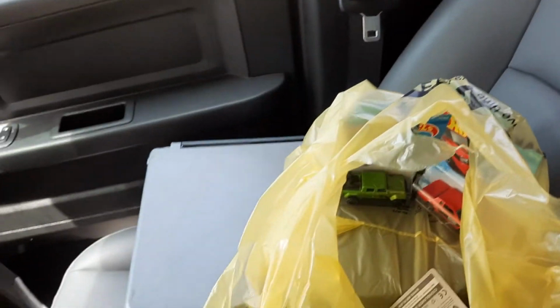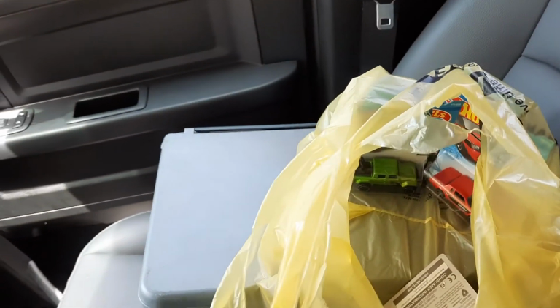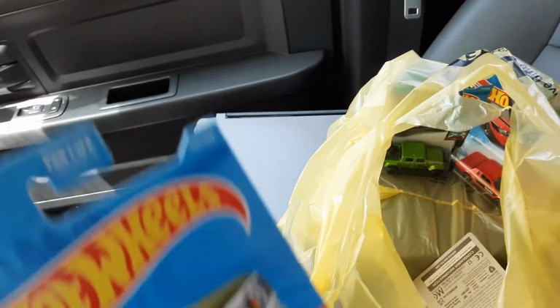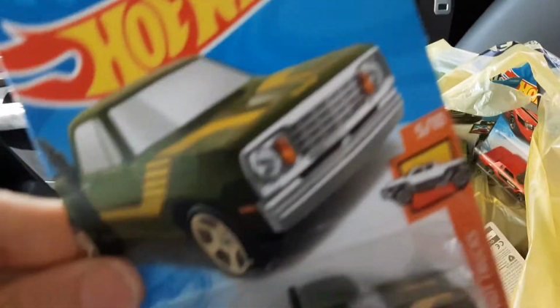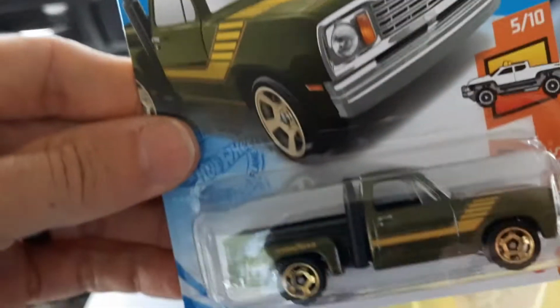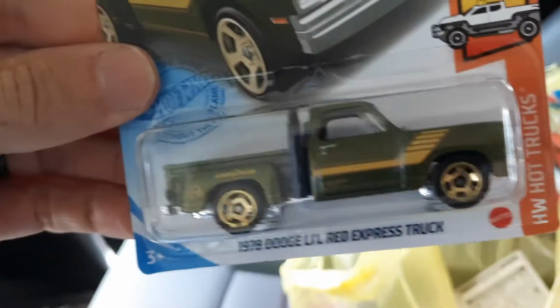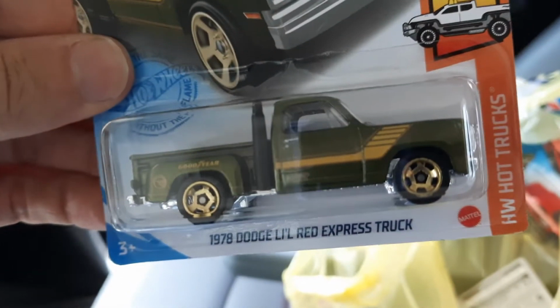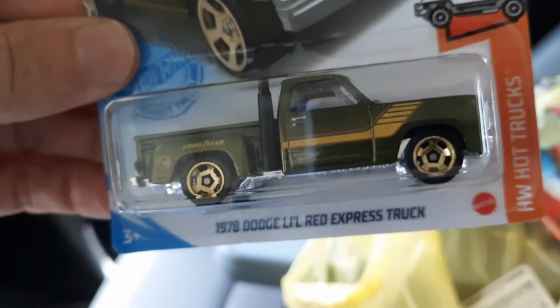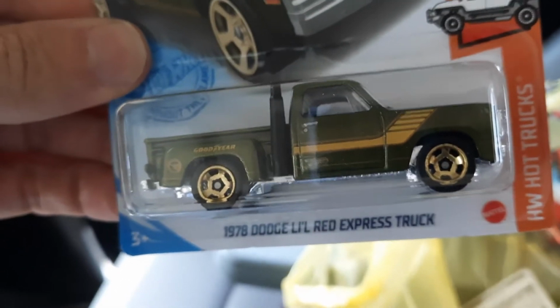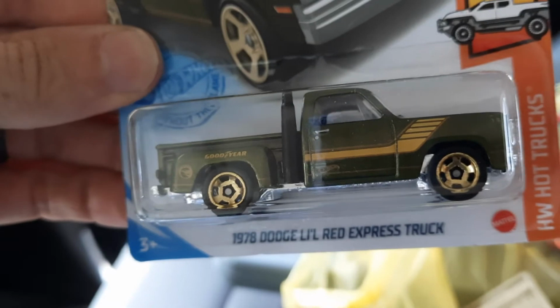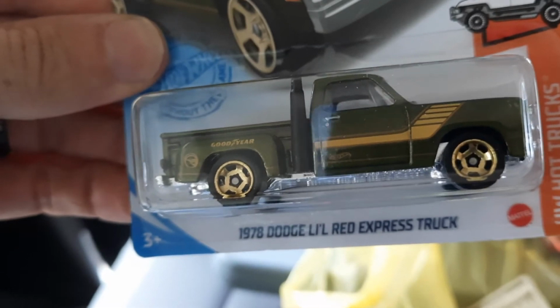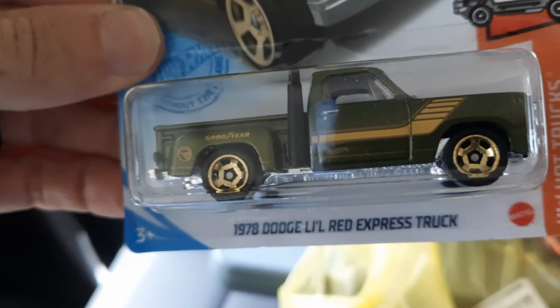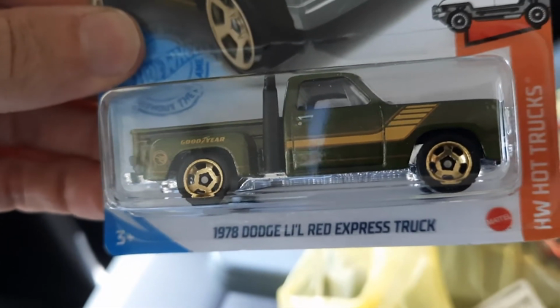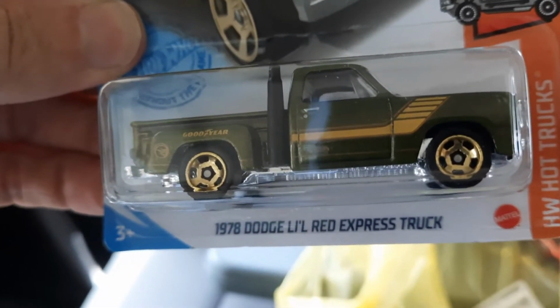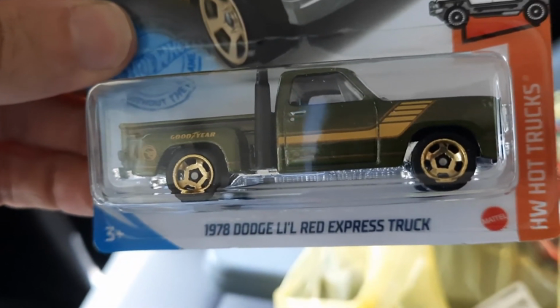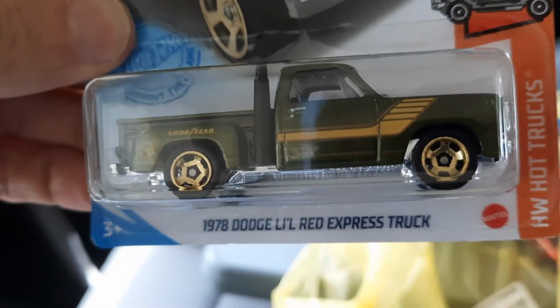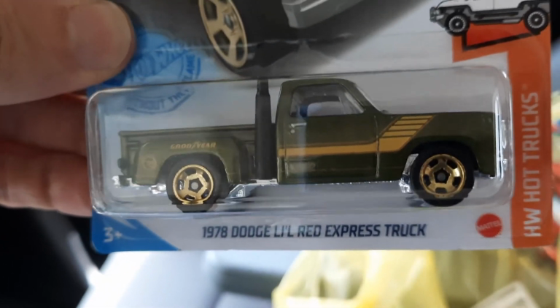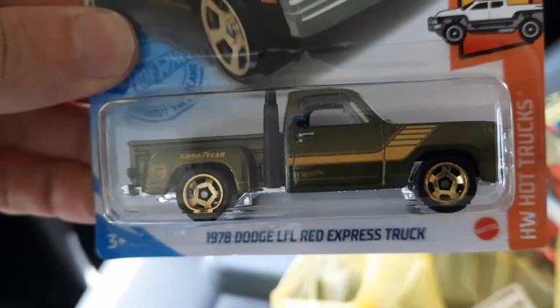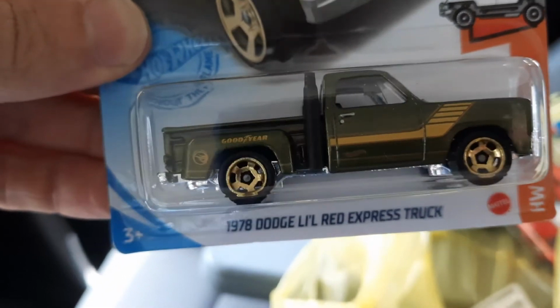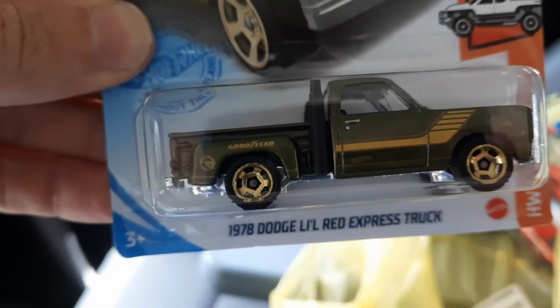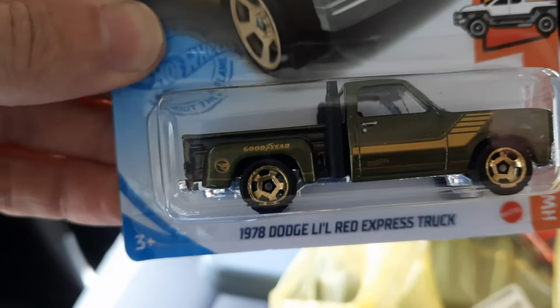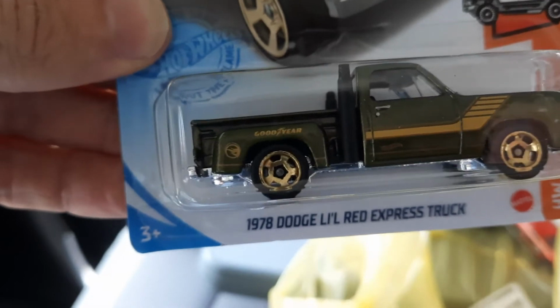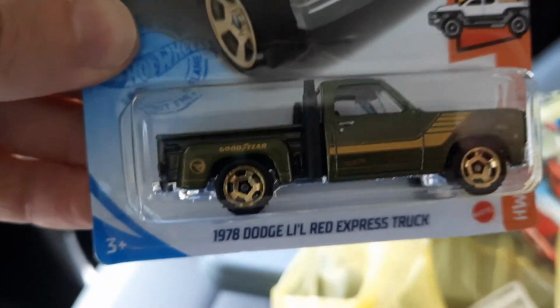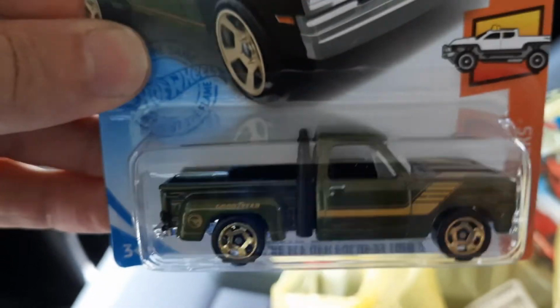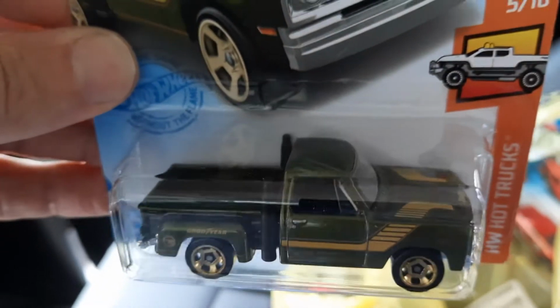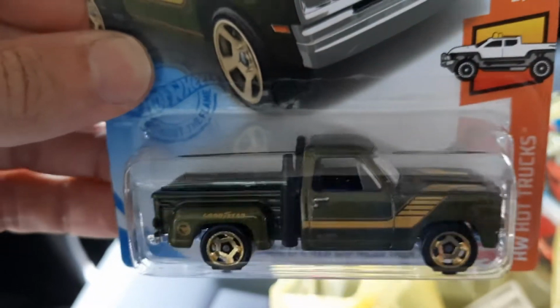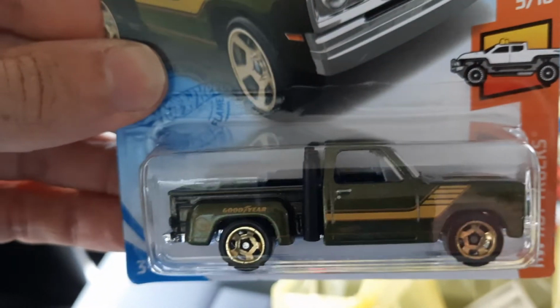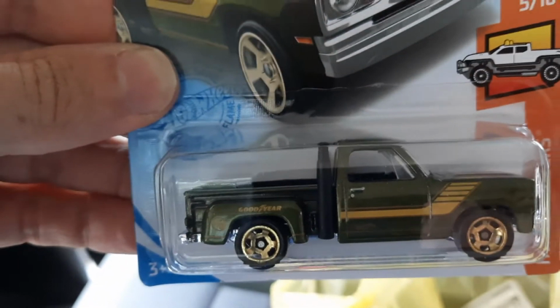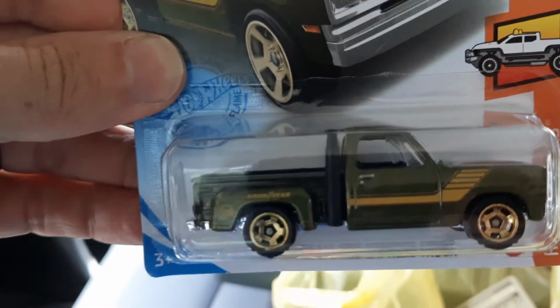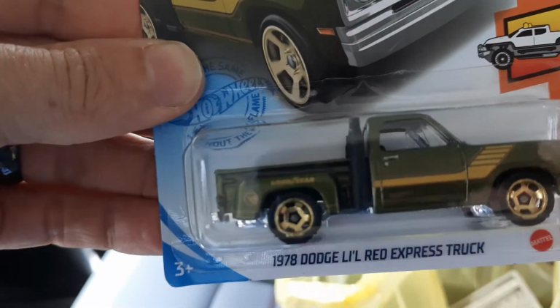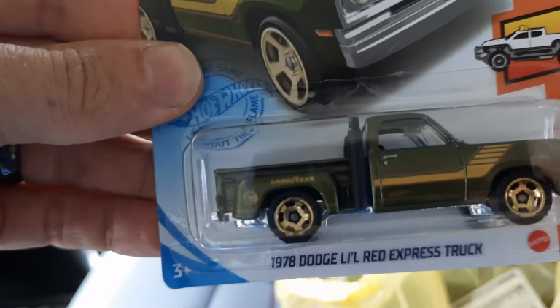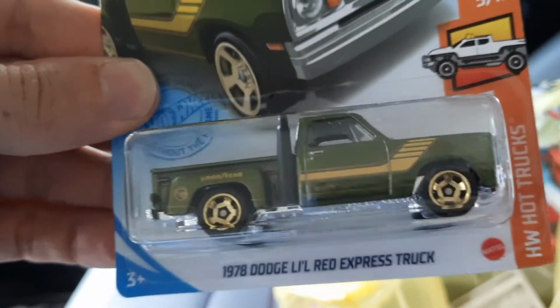Next up is the 78 Dodge Little Red Express truck, and it is the Treasure Hunt truck. I've been looking for that one too and finally got it. How about that?